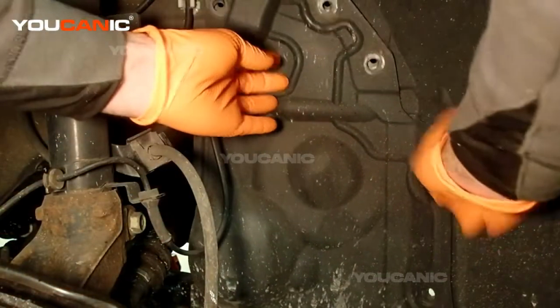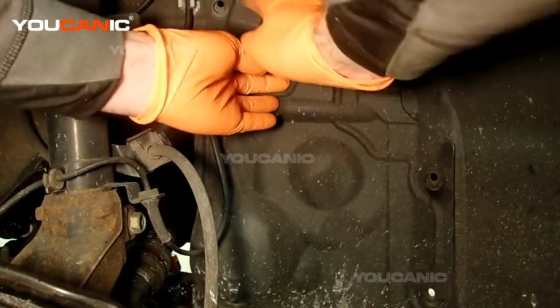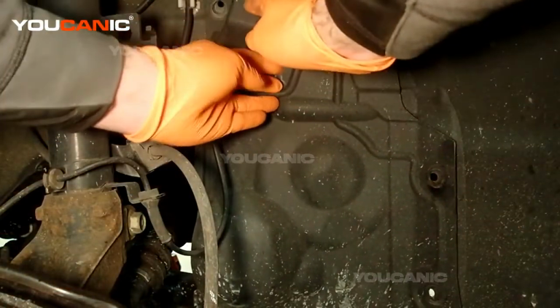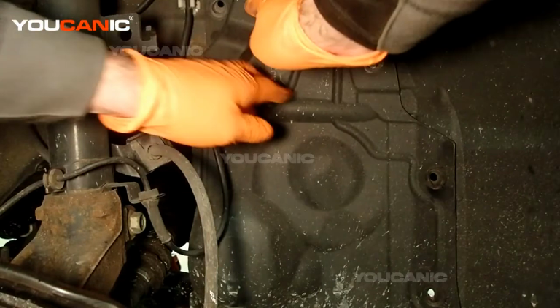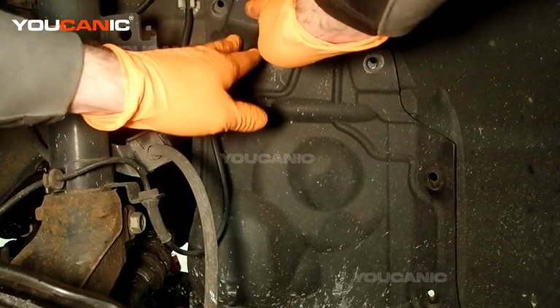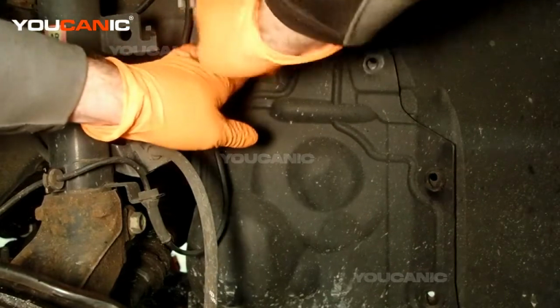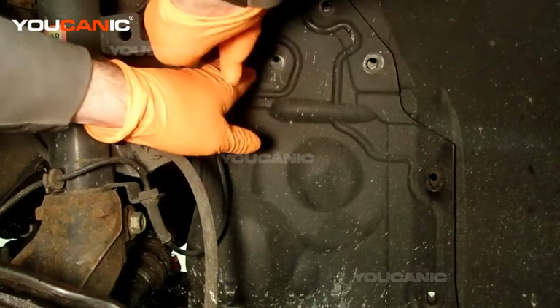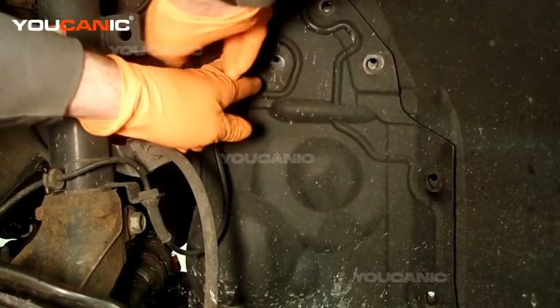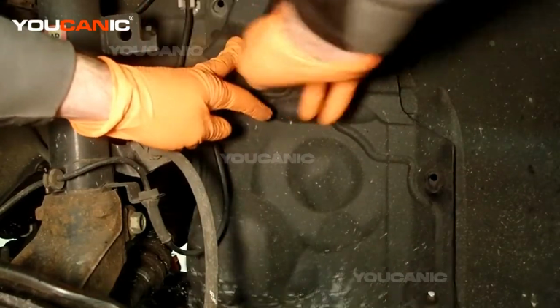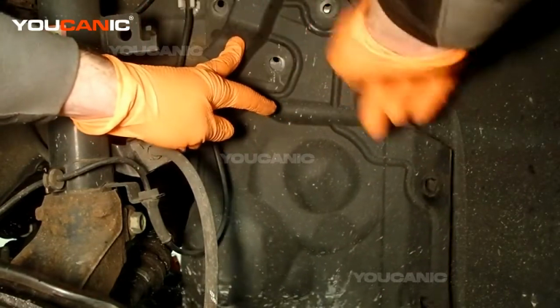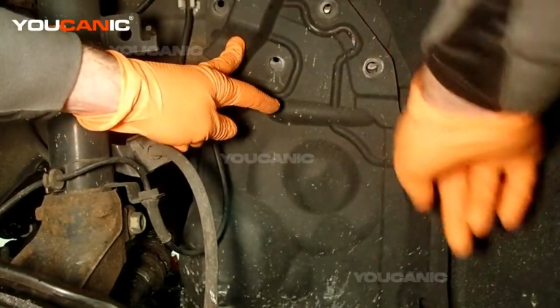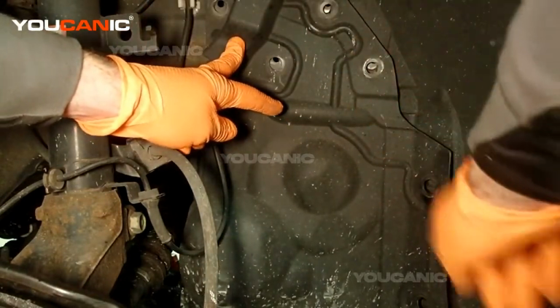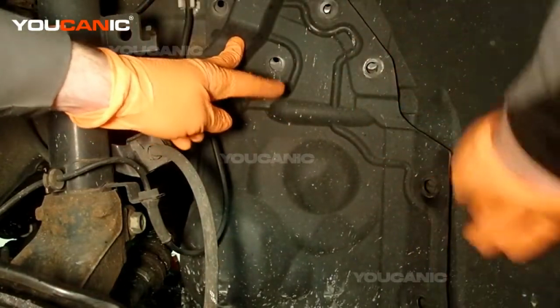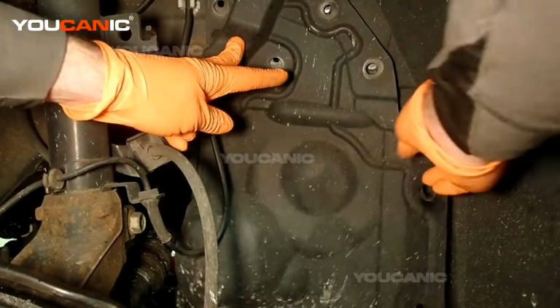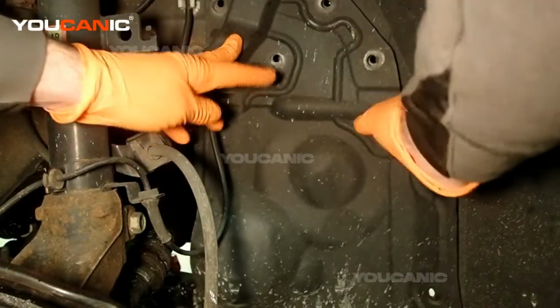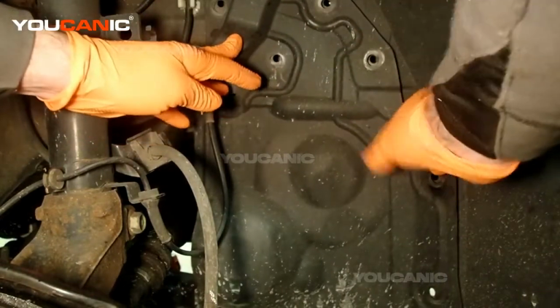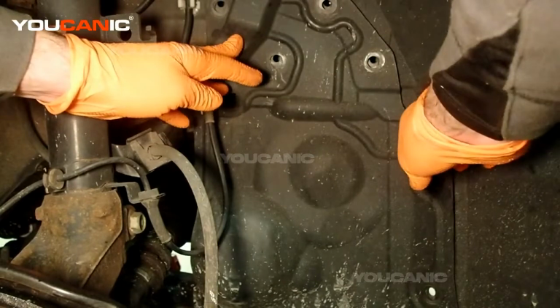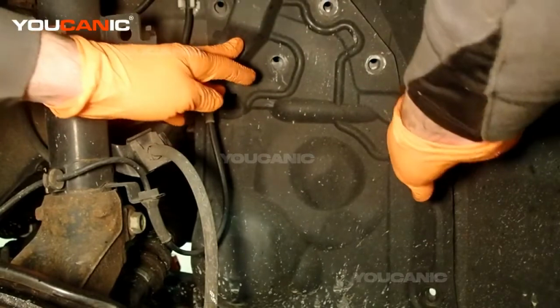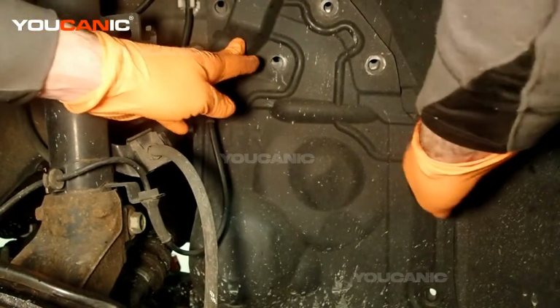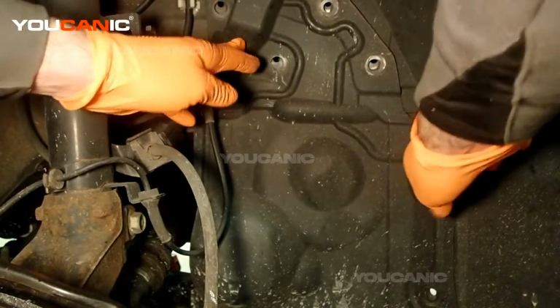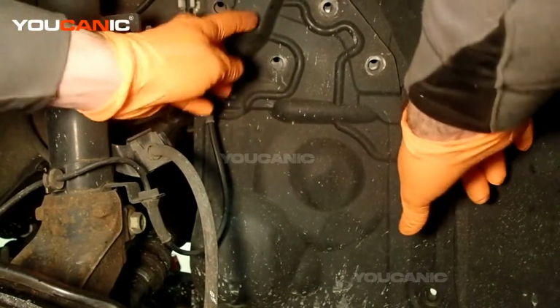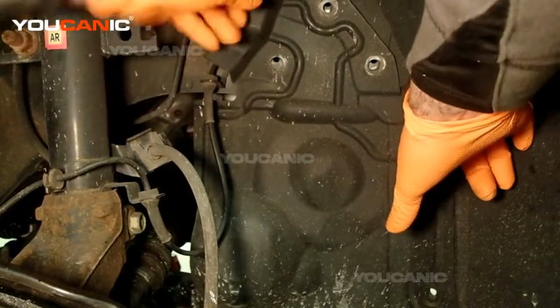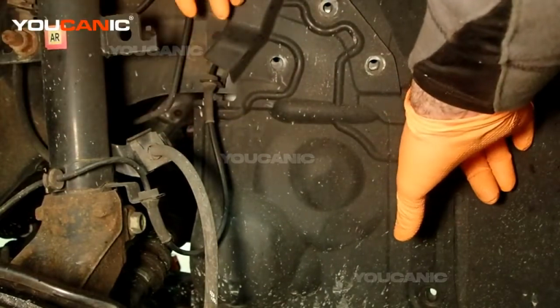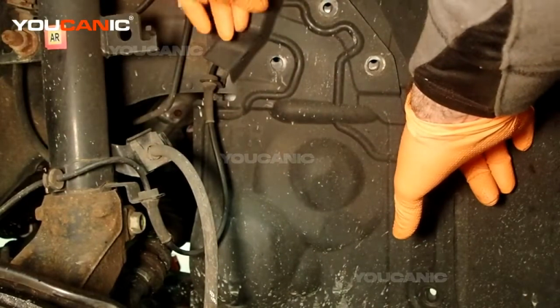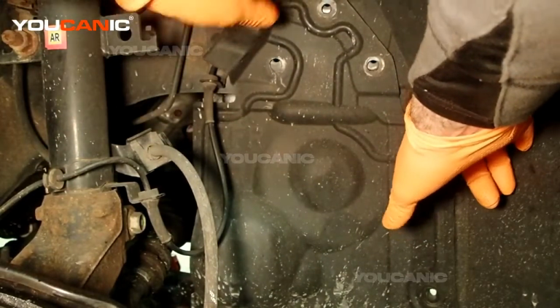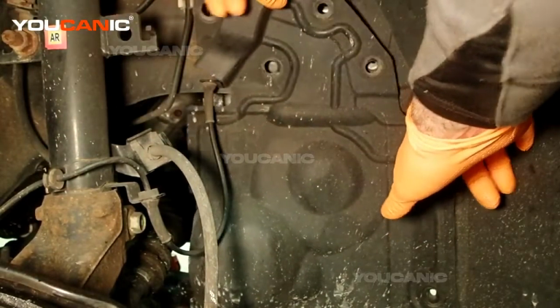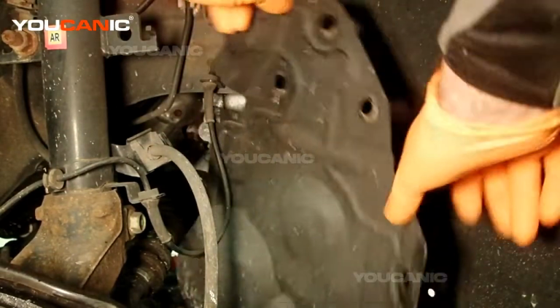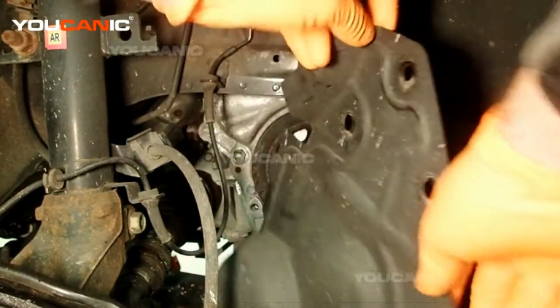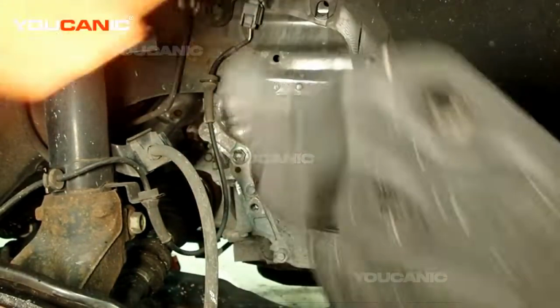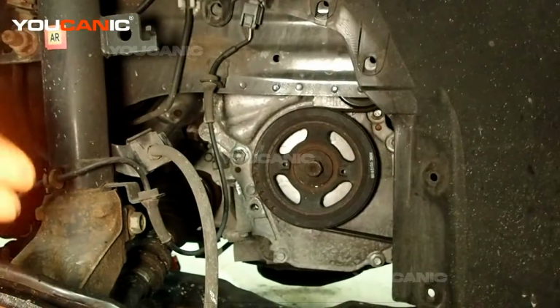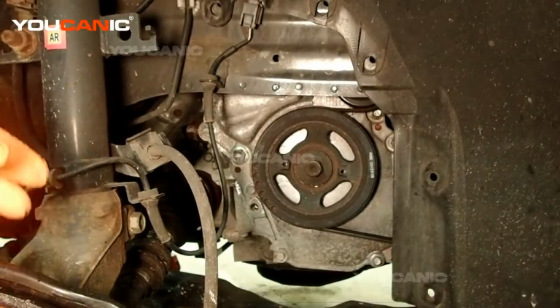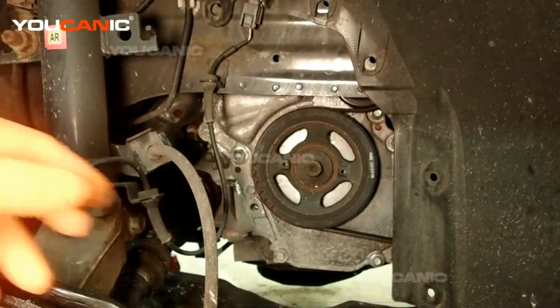You've got one, two, three, four, five, six, and seven different pins that hold that on. So you're going to need to remove those pins and take that cover plate off.